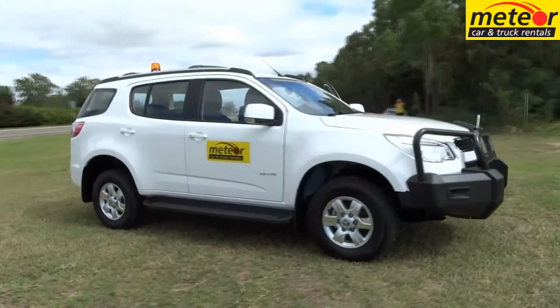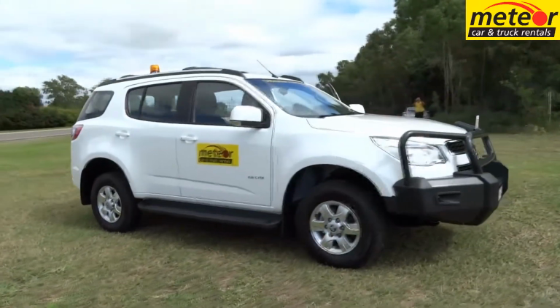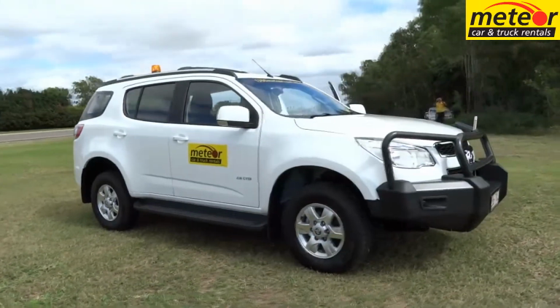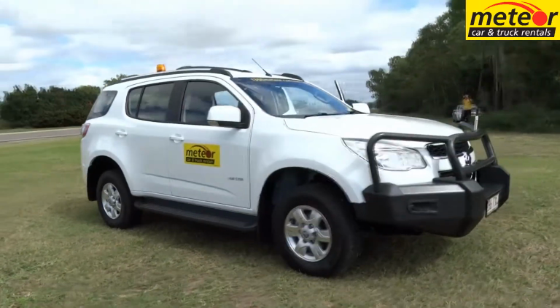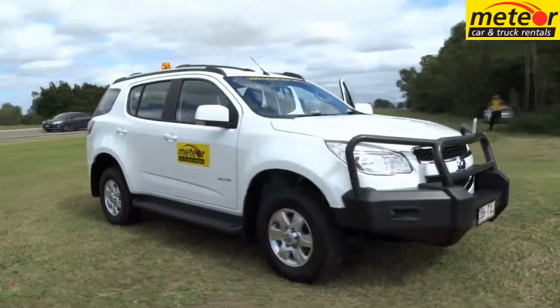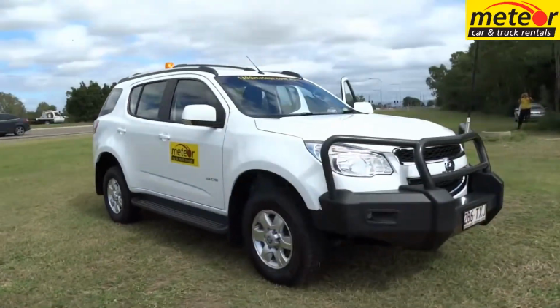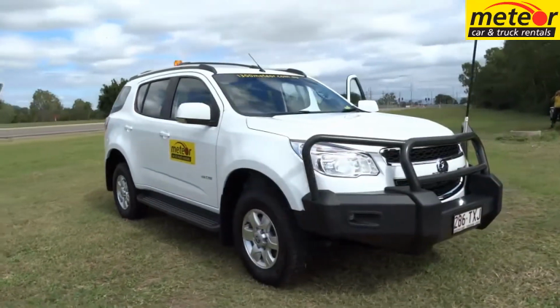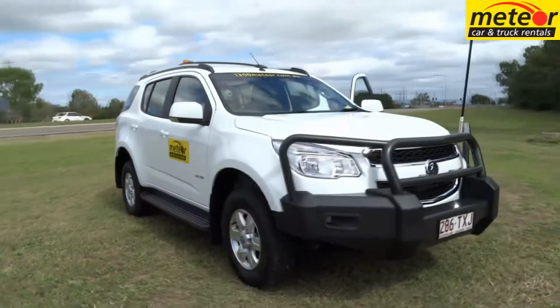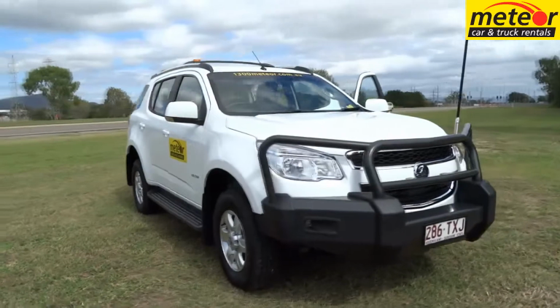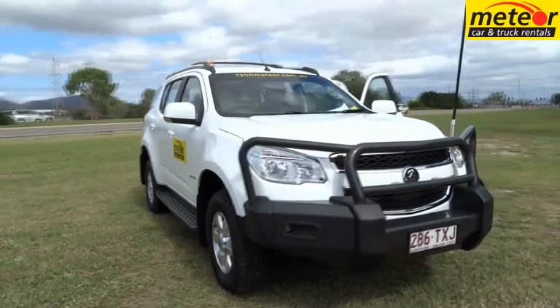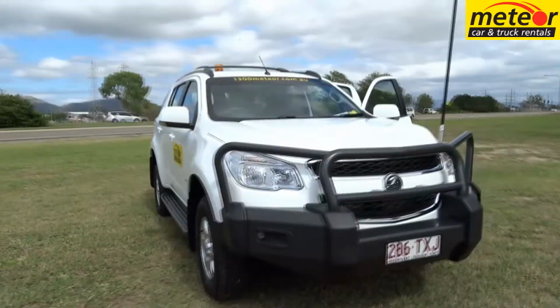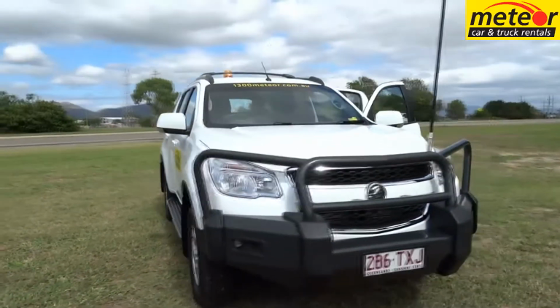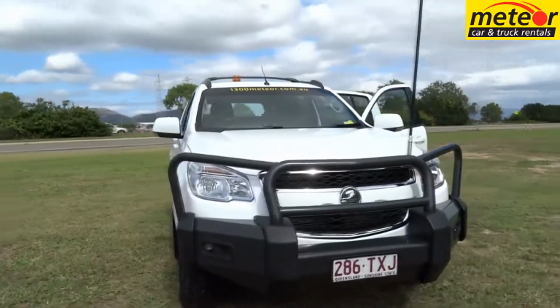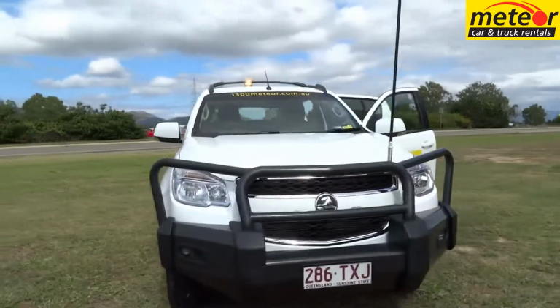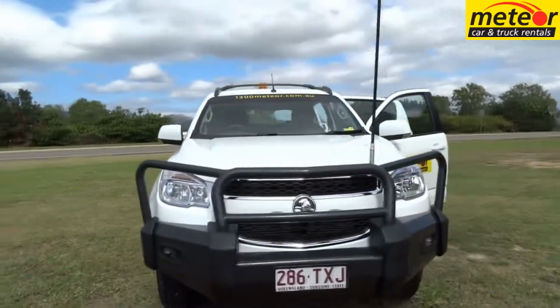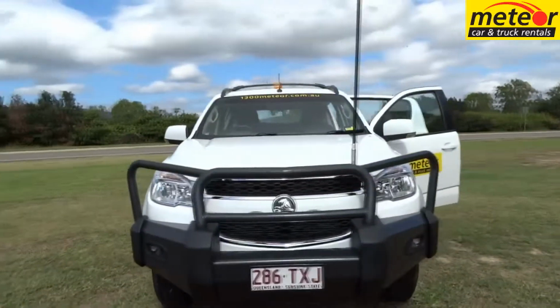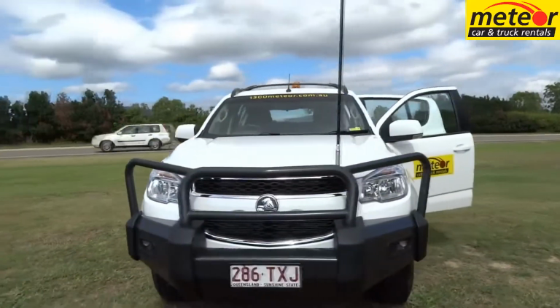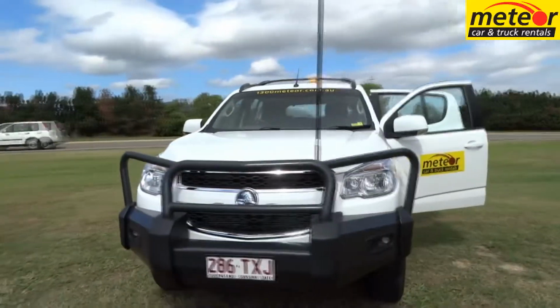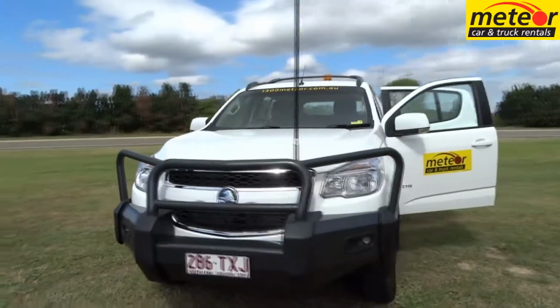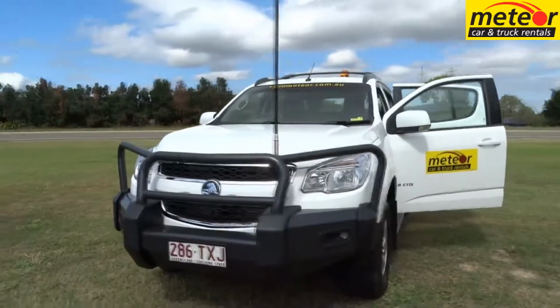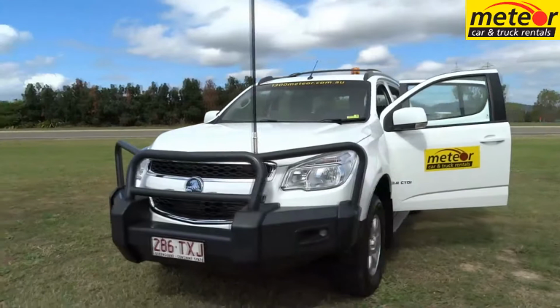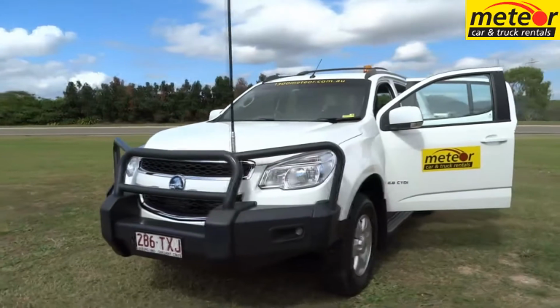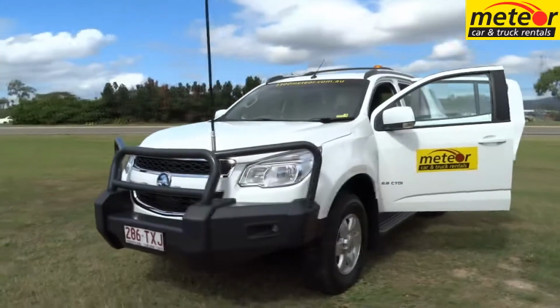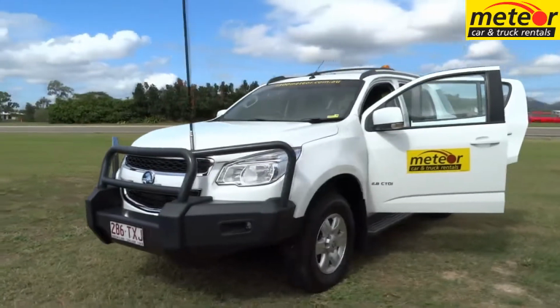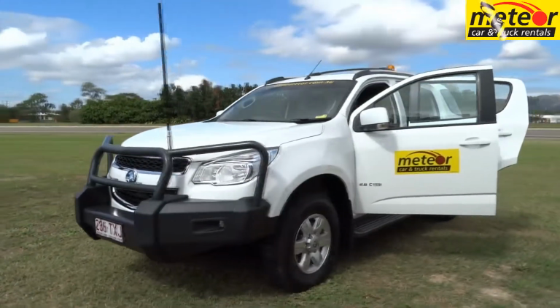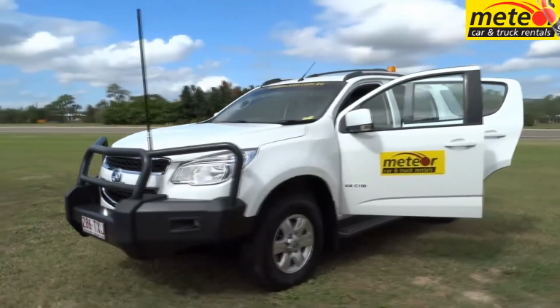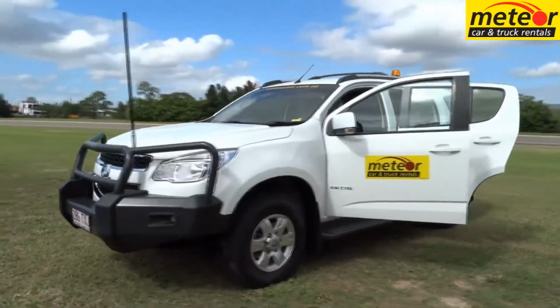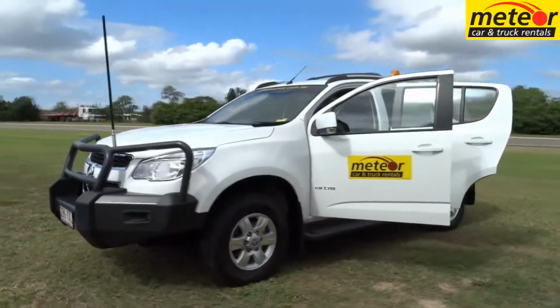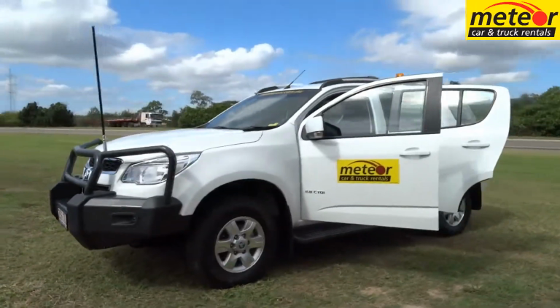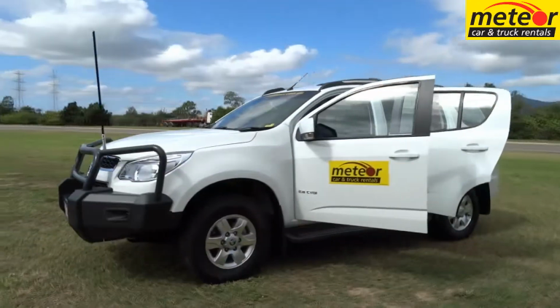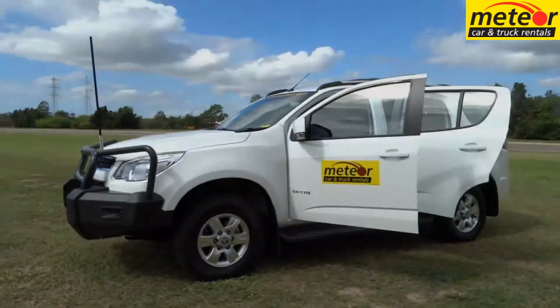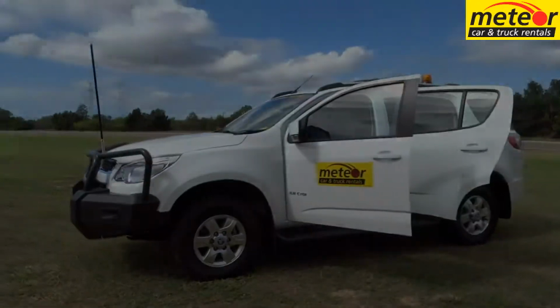Holden's Colorado is one of the most powerful mid-size wagons available, with its 2.8 litre turbo diesel putting out an impressive 147 kilowatts and a massive 500 newton metres of torque.